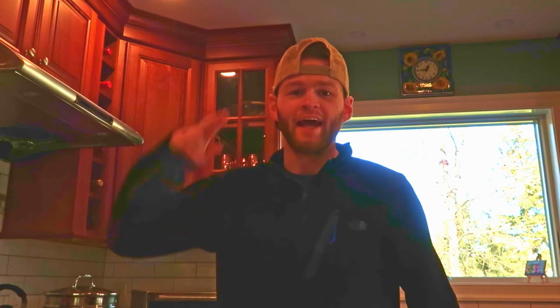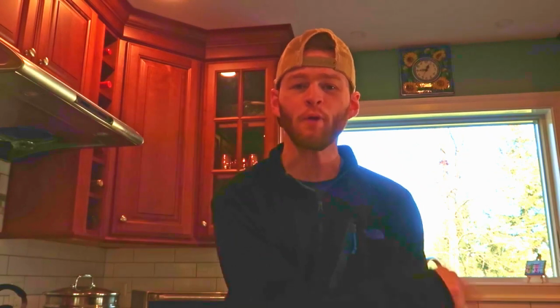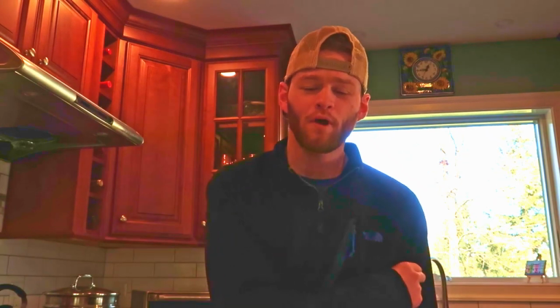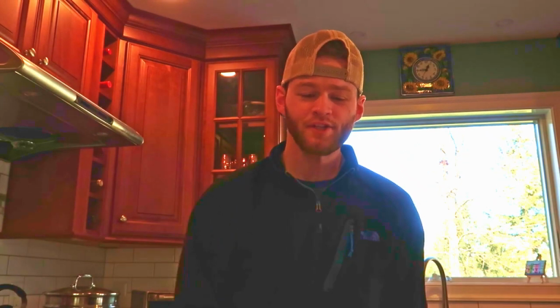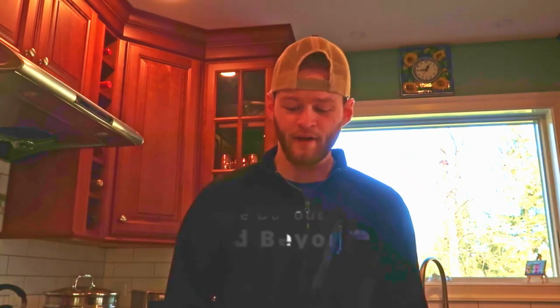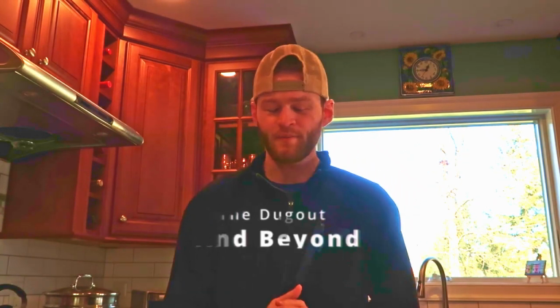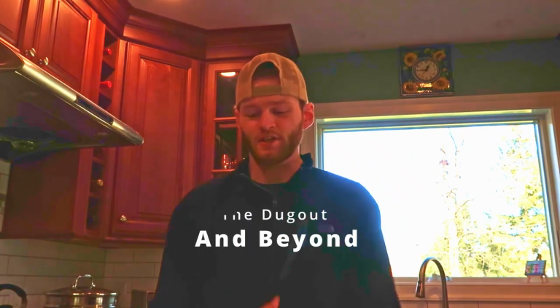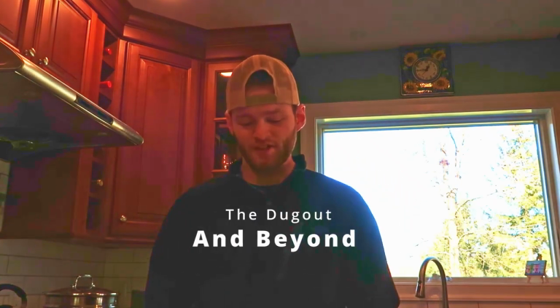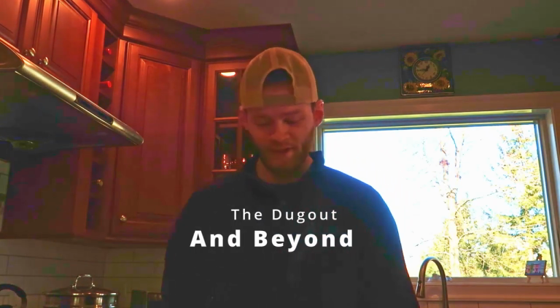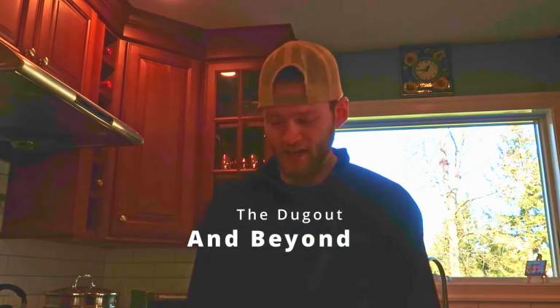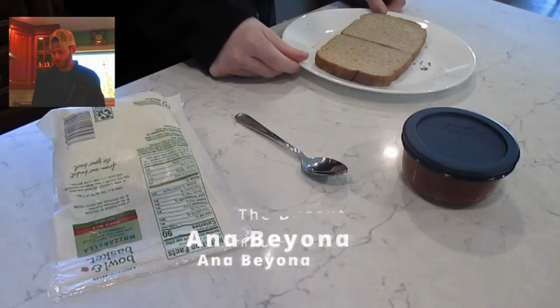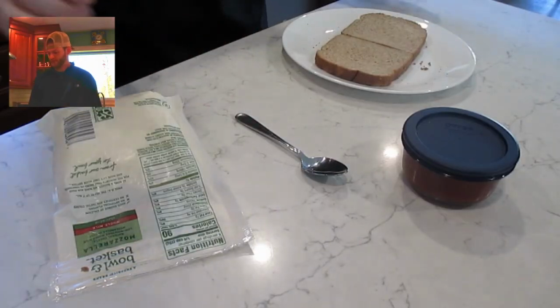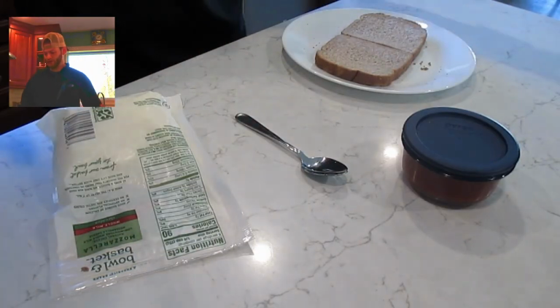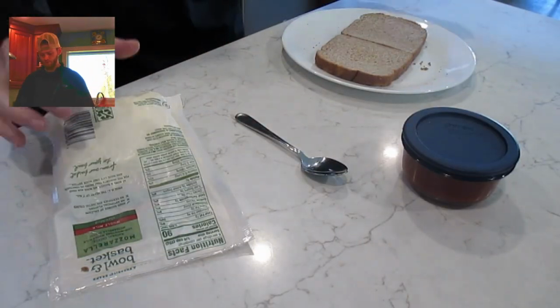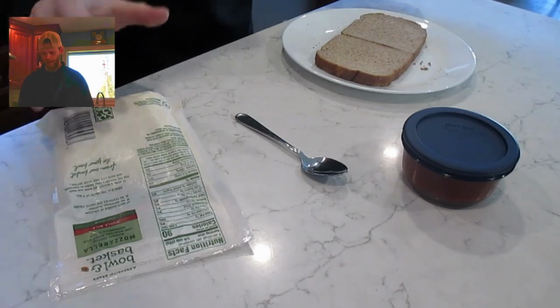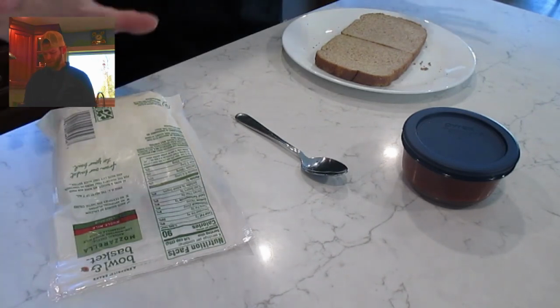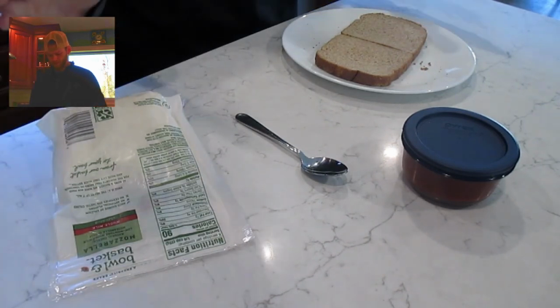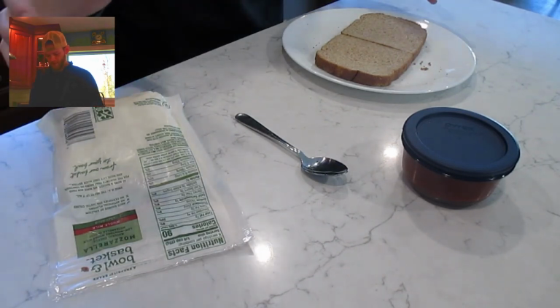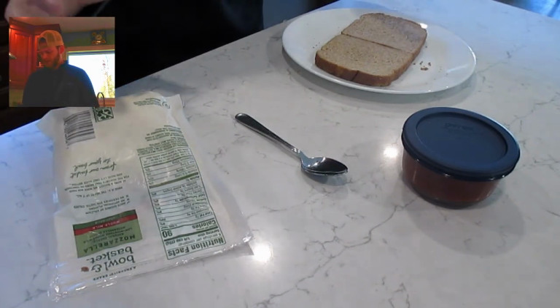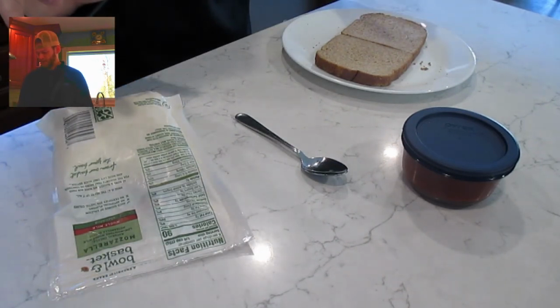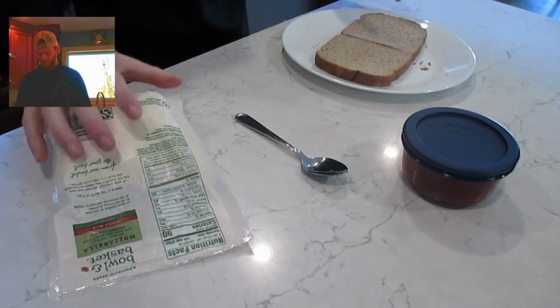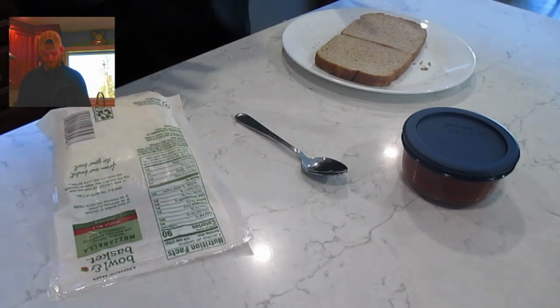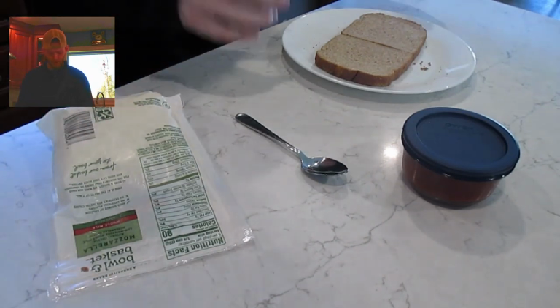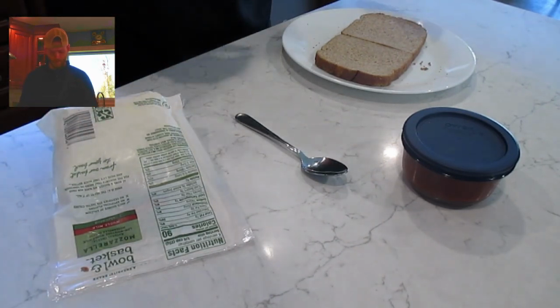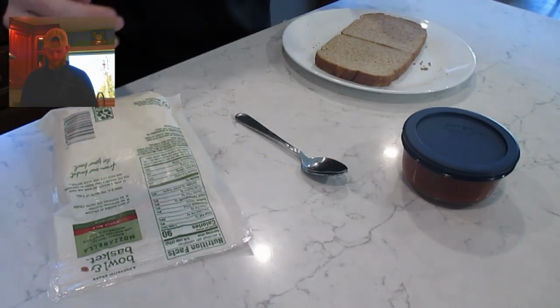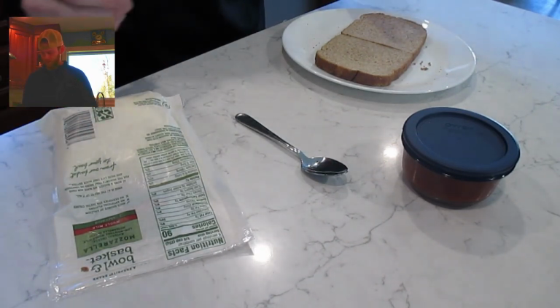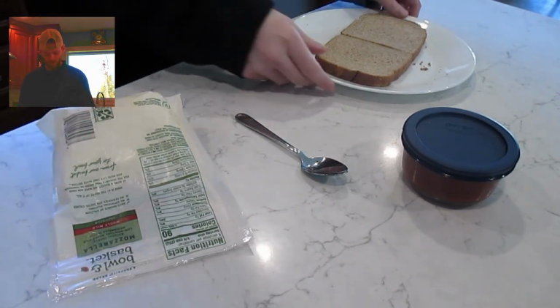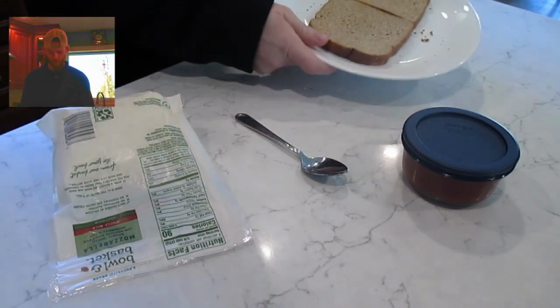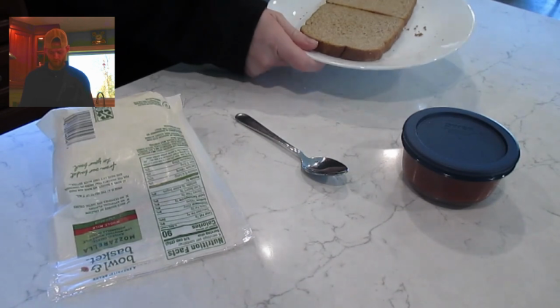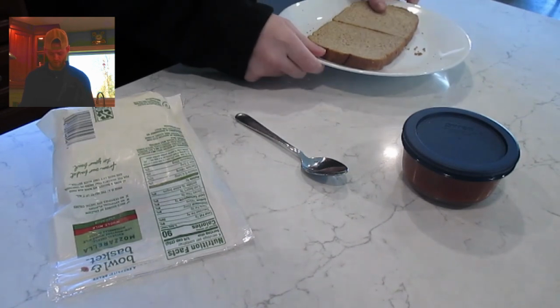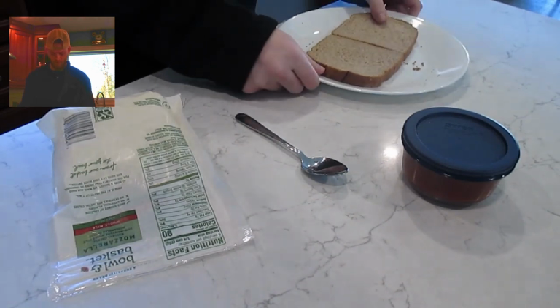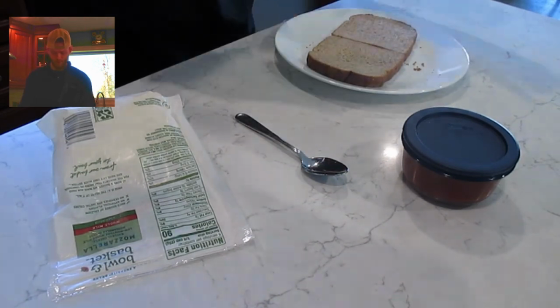Hey yo! Welcome back to the Dugget and Beyond. So I got a little easy snack here. It's very low calorie — maybe — but it's basically homemade pizza on a very small piece of bread.